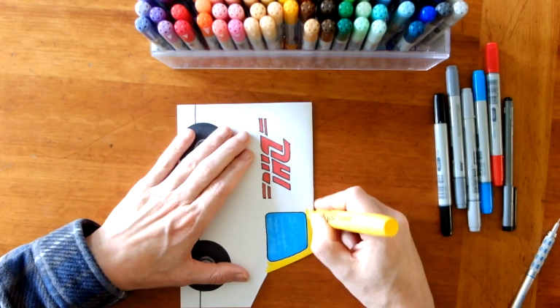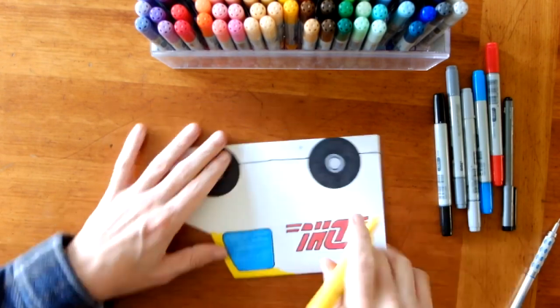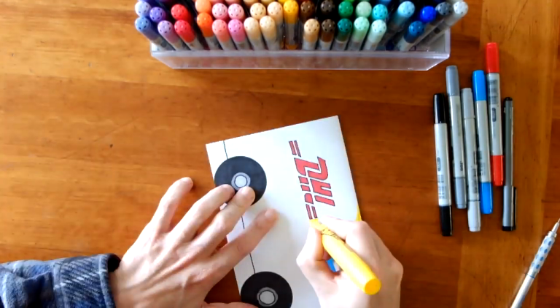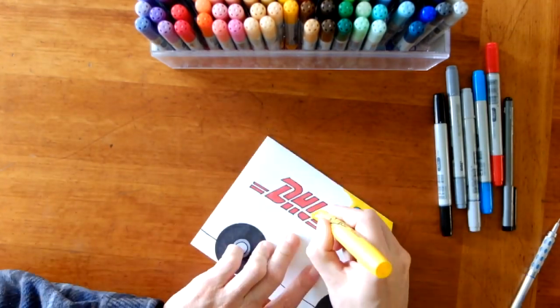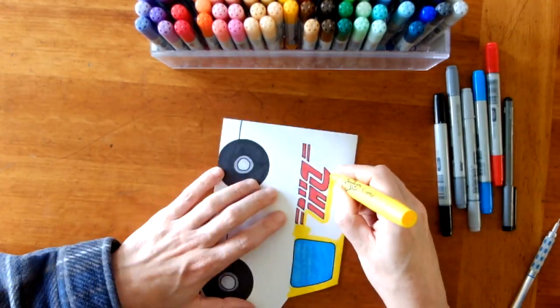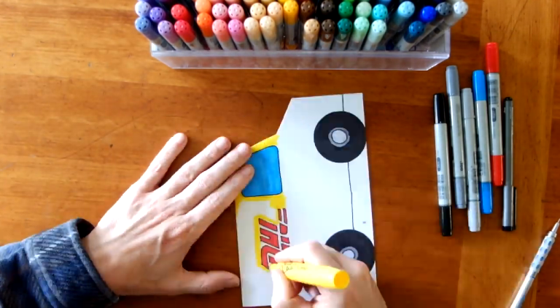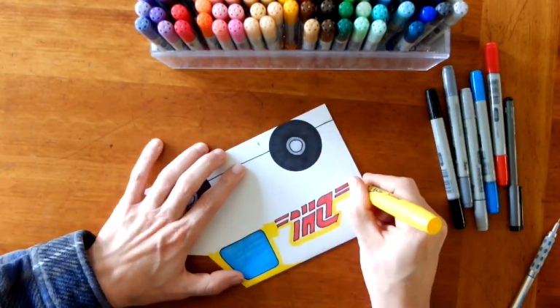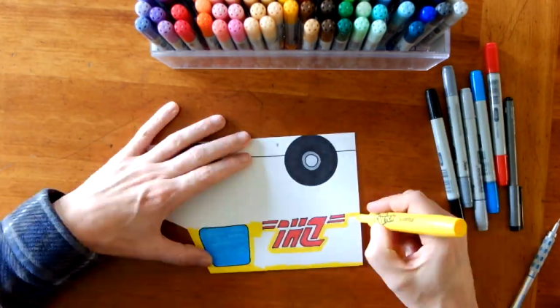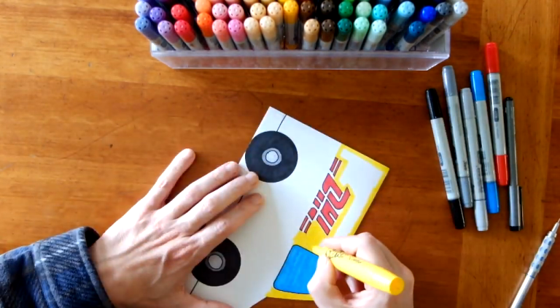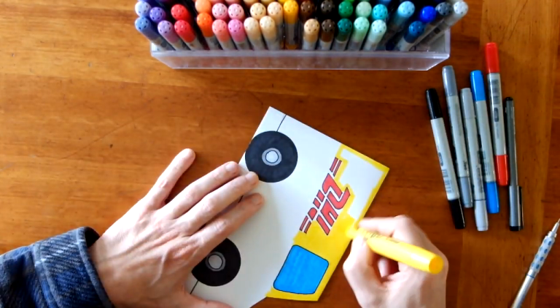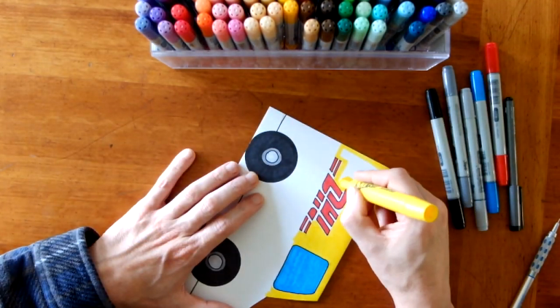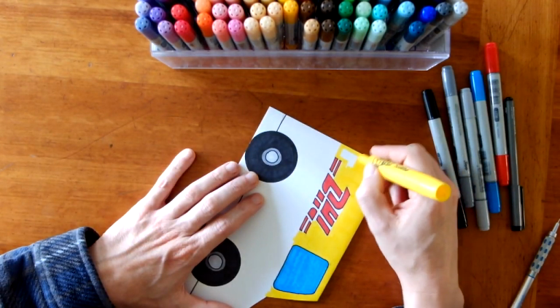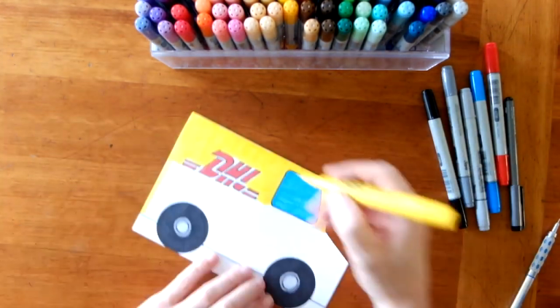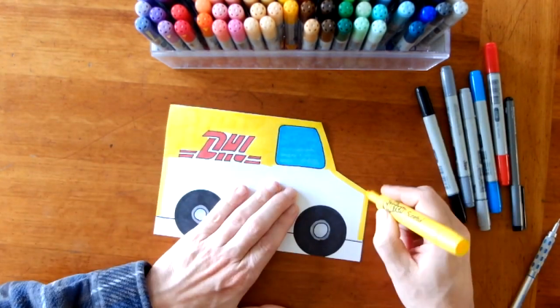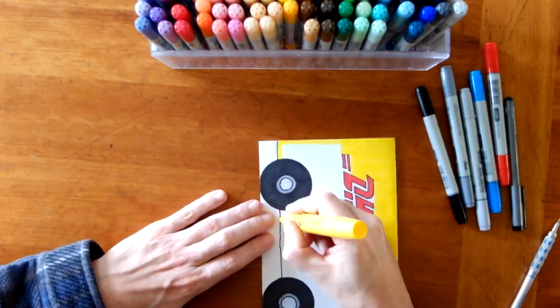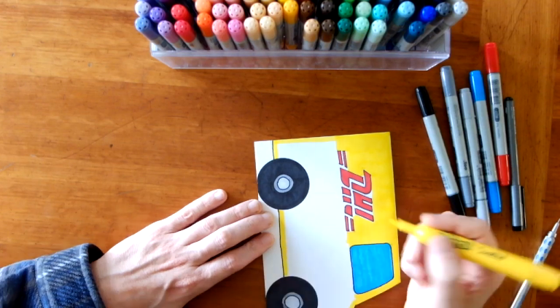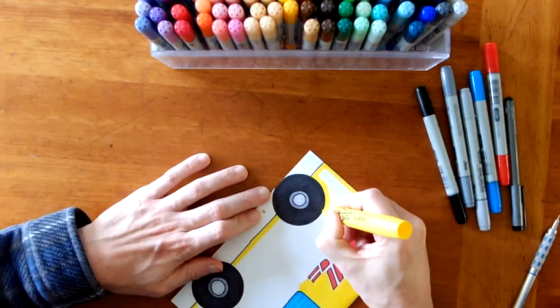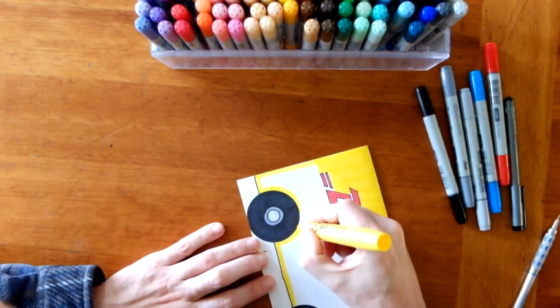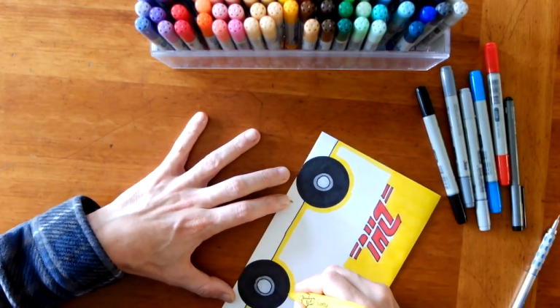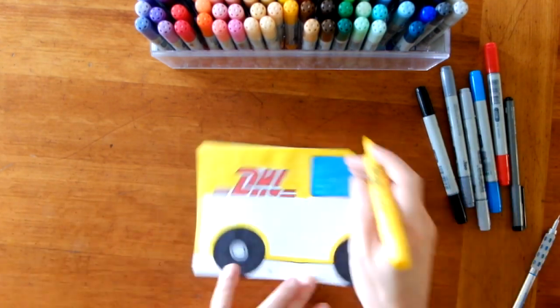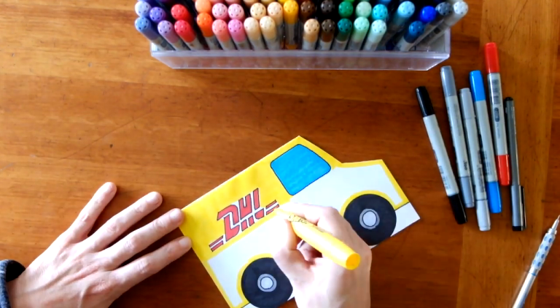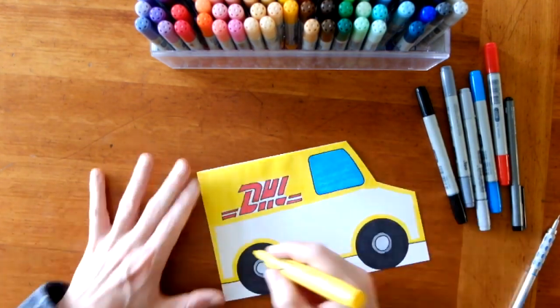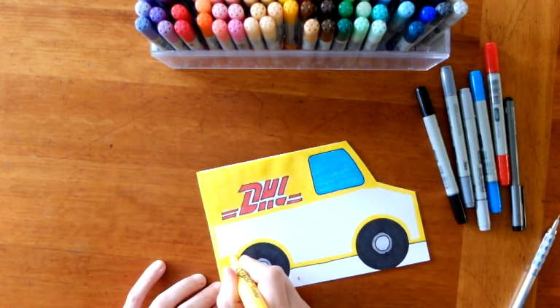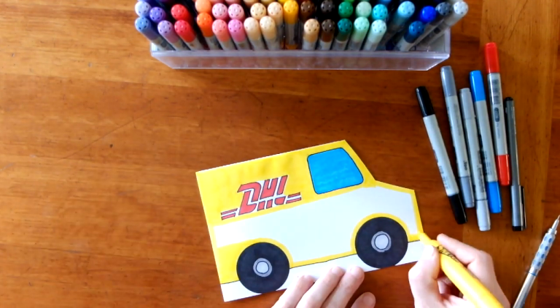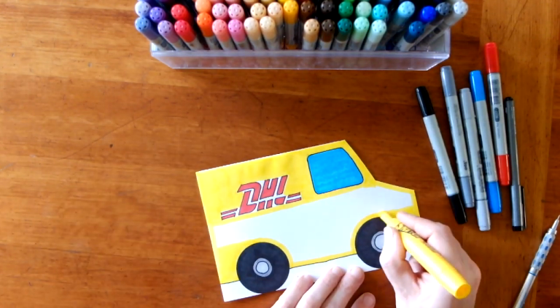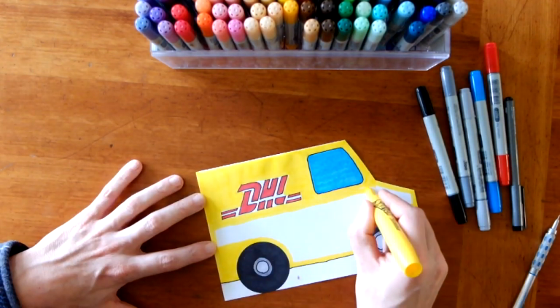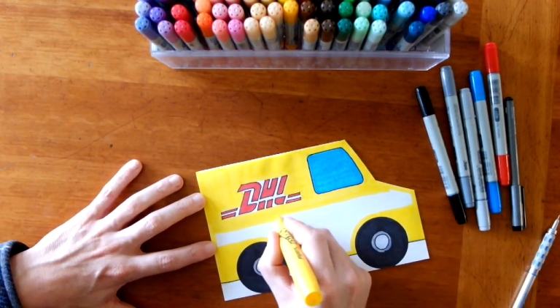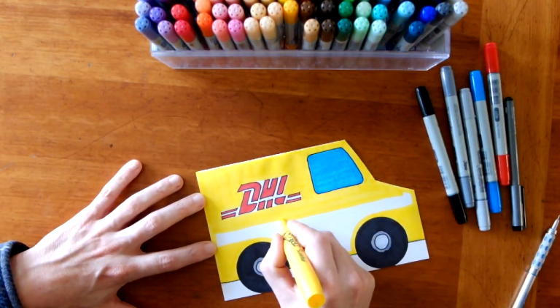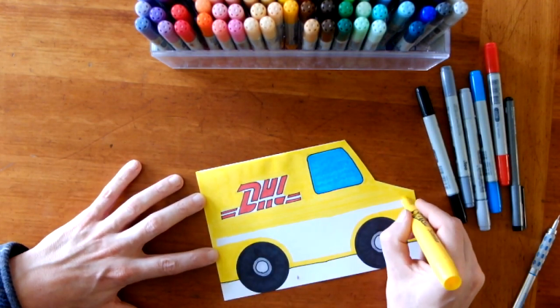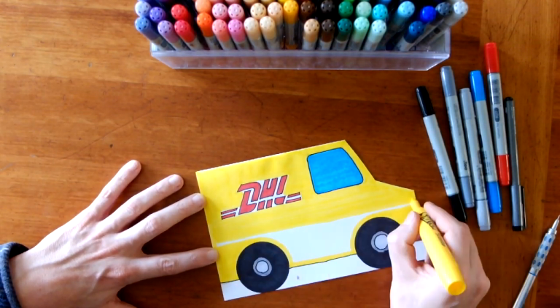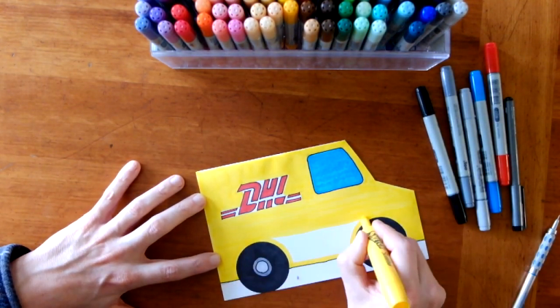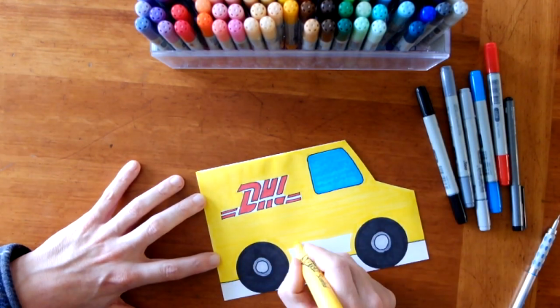Now let's get this truck all colored yellow. You could use paint, markers, crayon, whatever you have. I hope you enjoy.